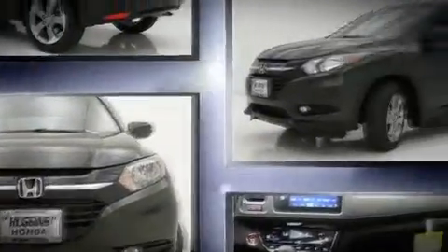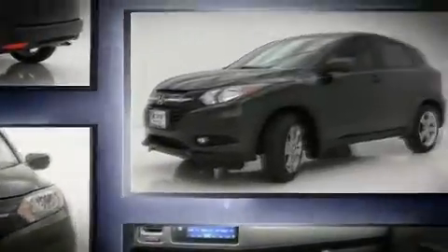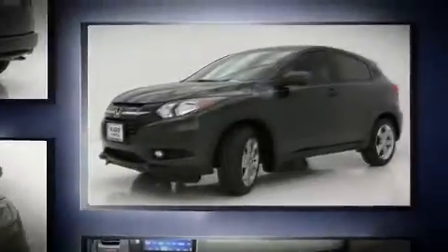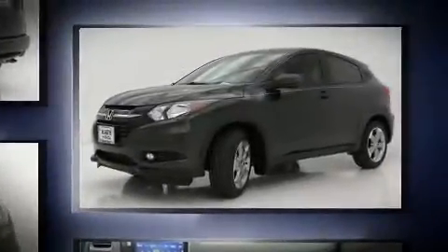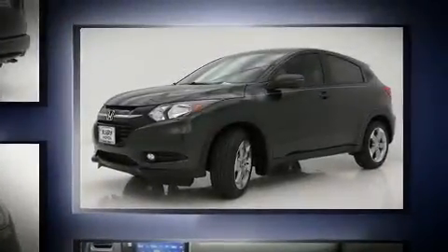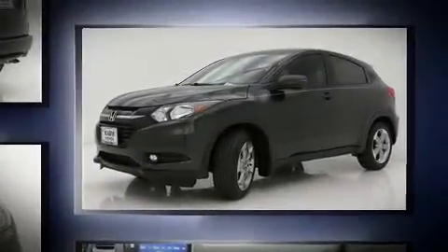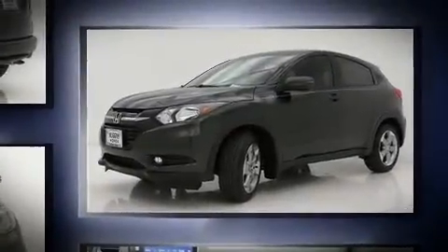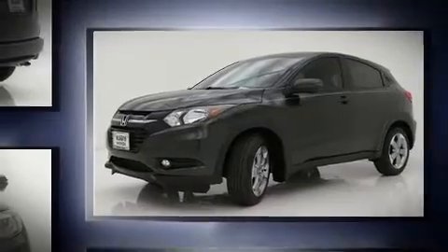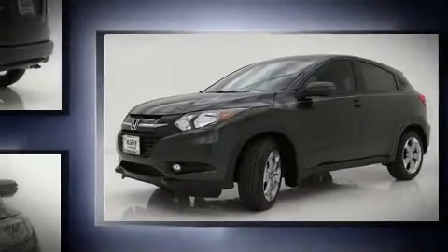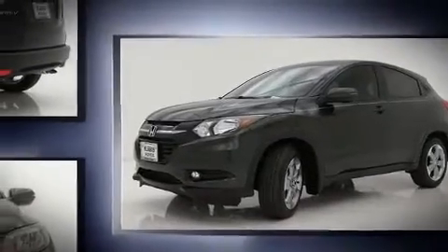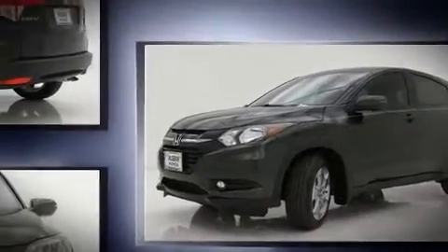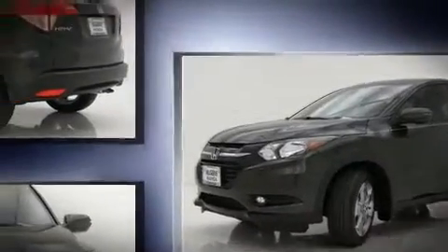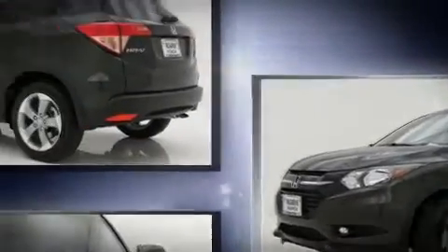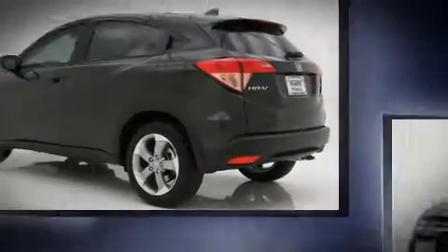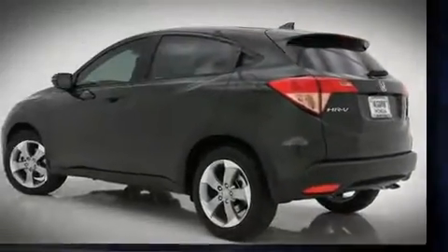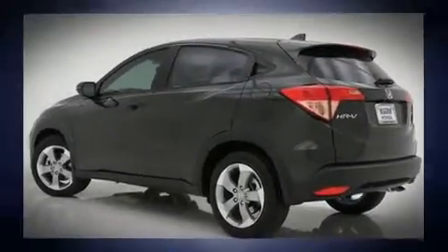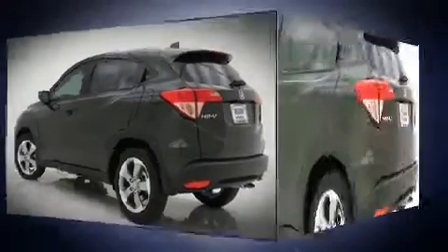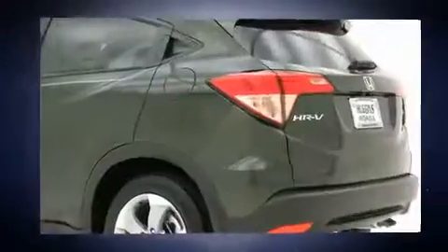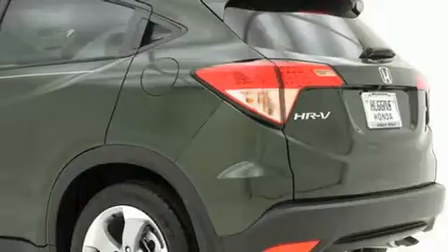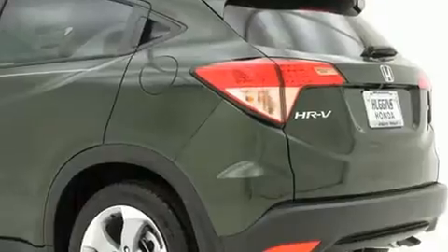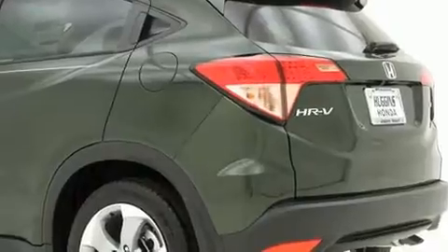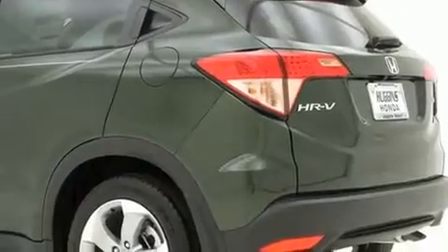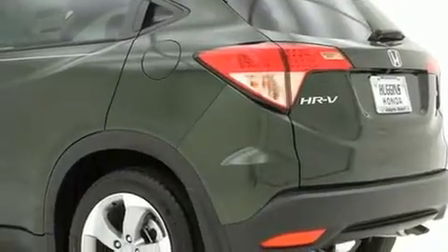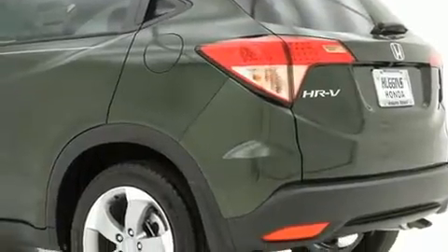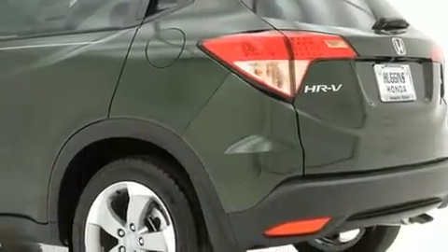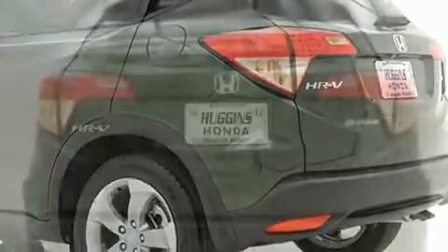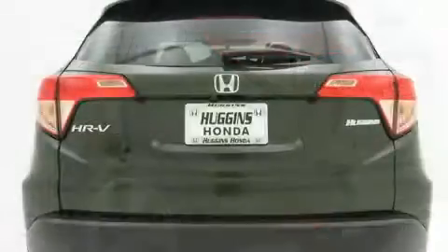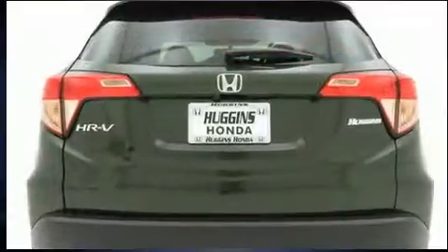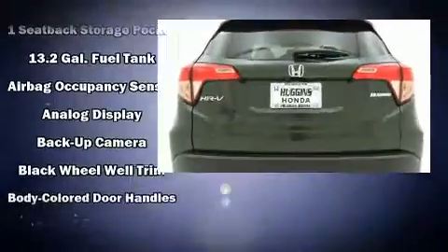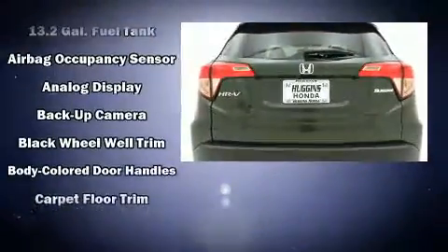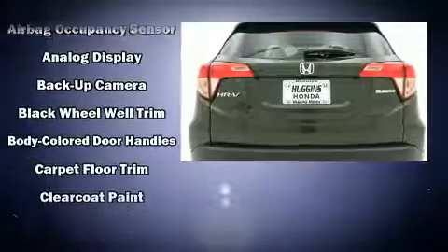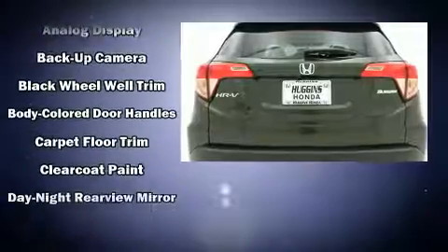A wealth of standard features means that you no longer have to sacrifice. Like heated seats, a trip computer, power moonroof, turn signal indicator mirrors, rear wipers, and one-touch window functionality.